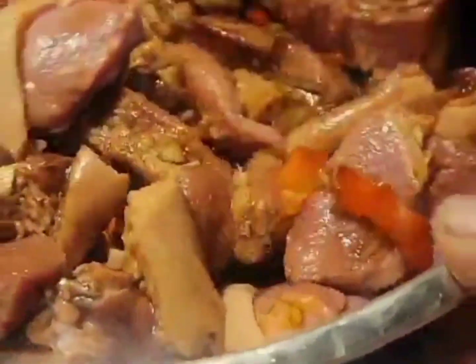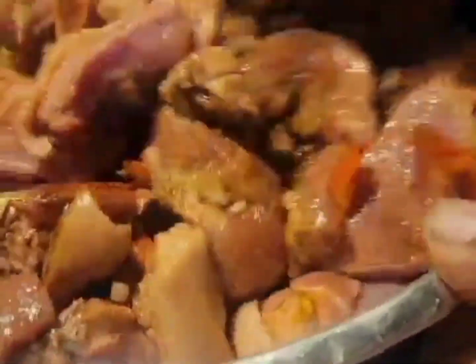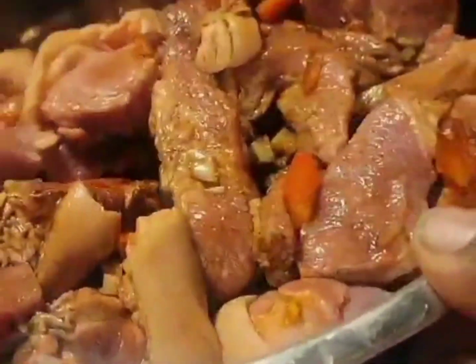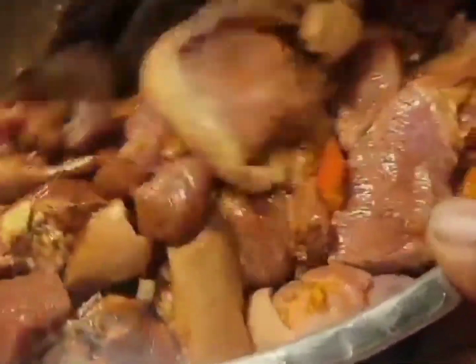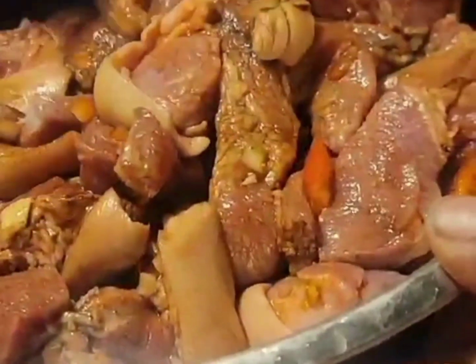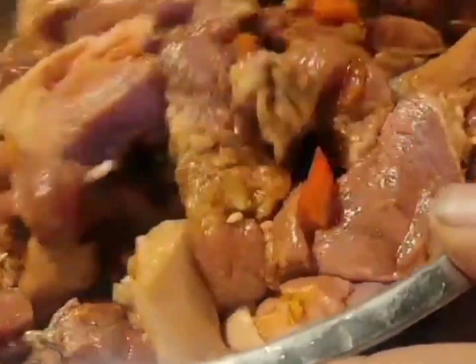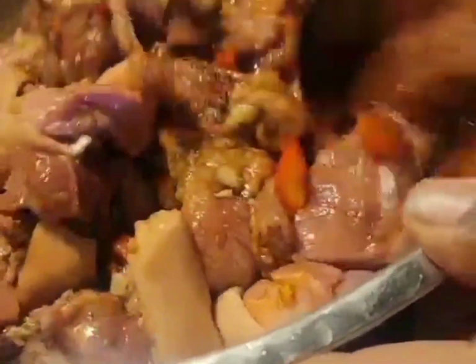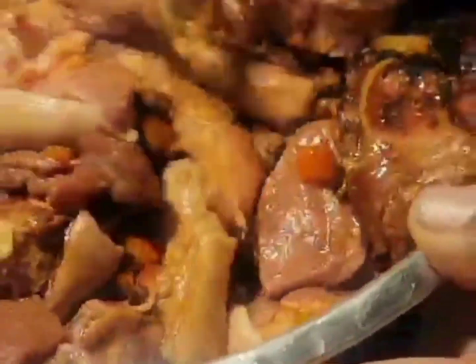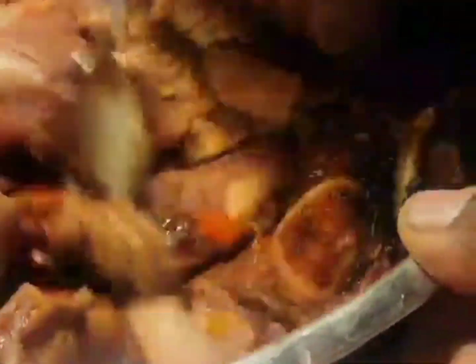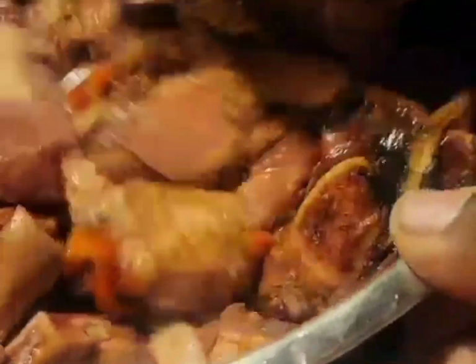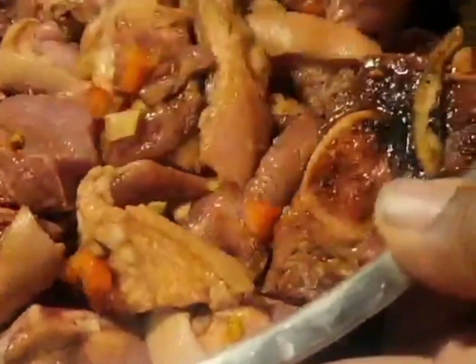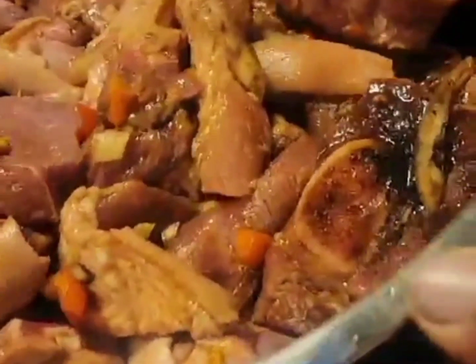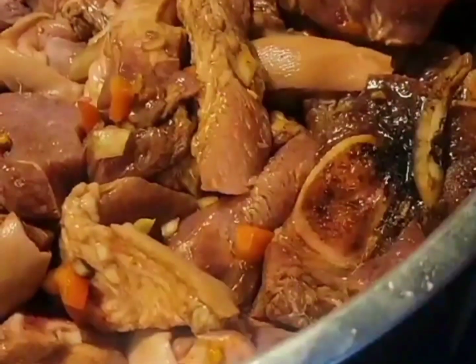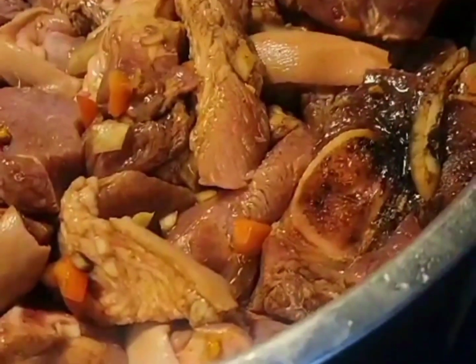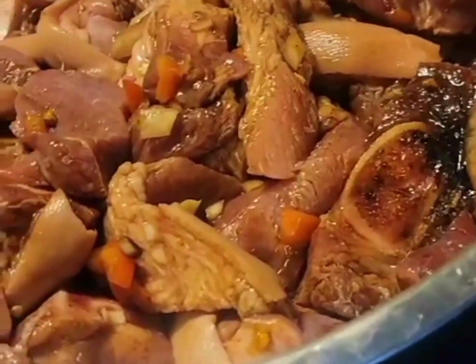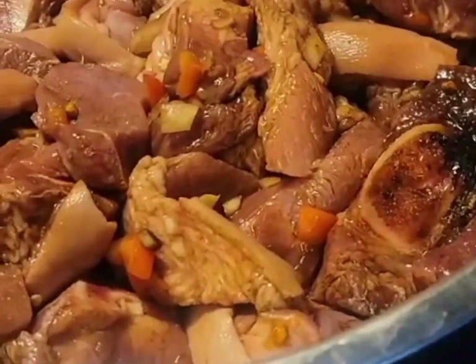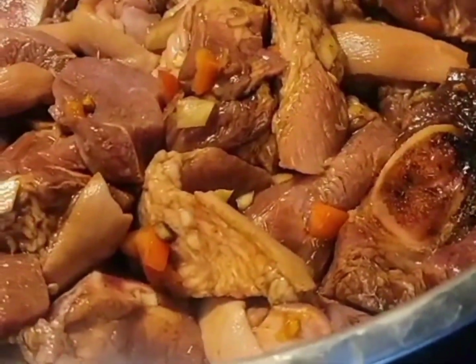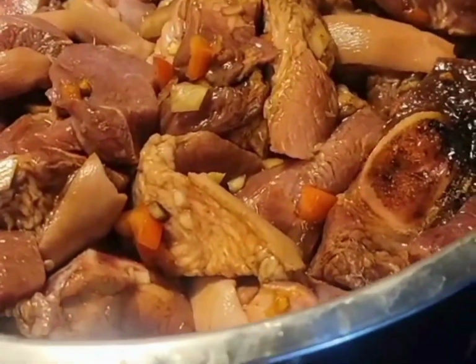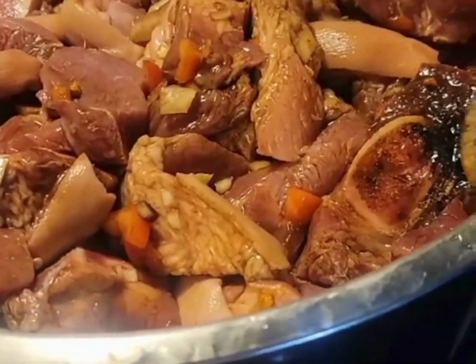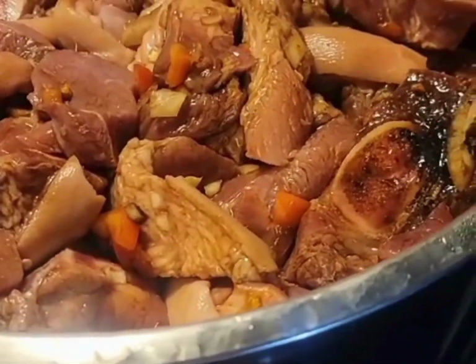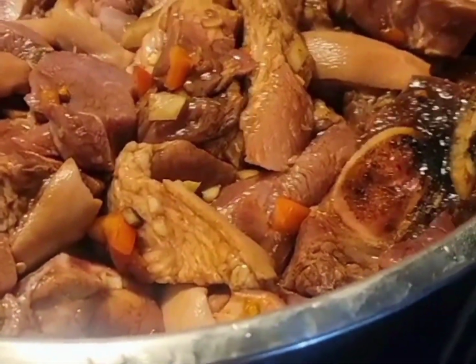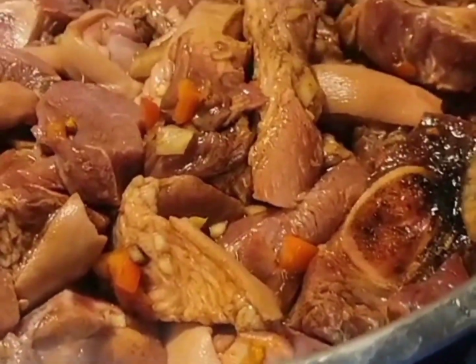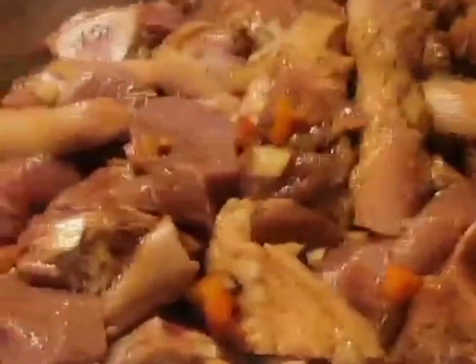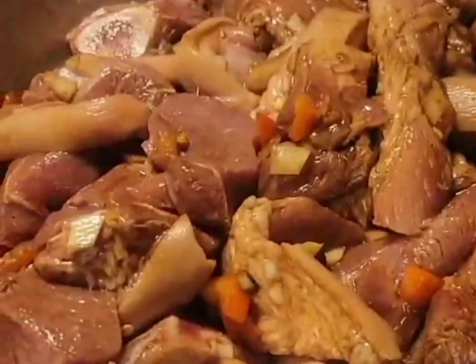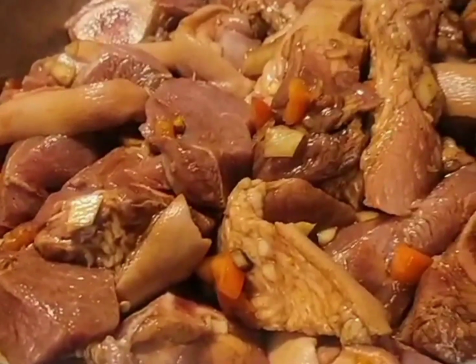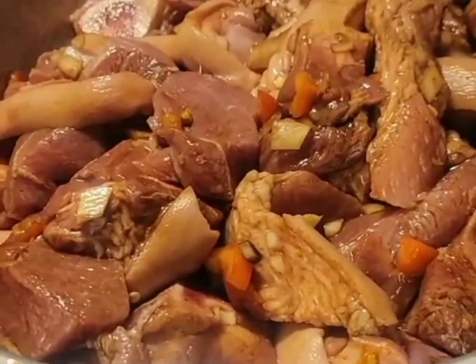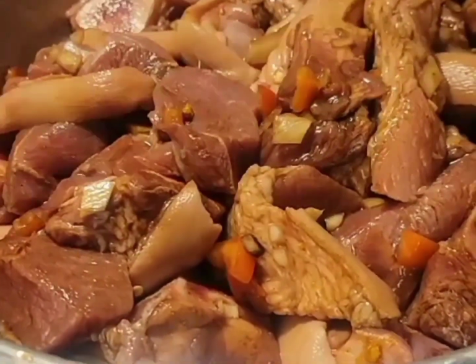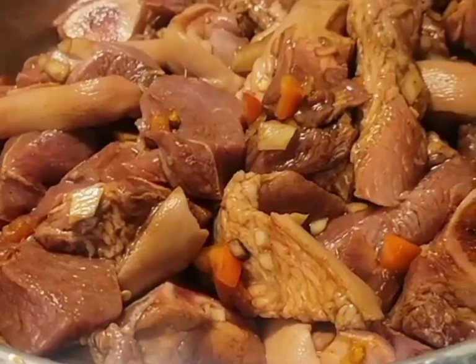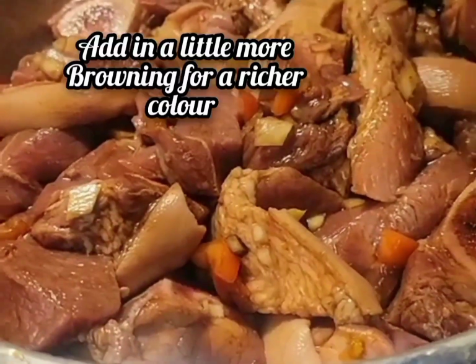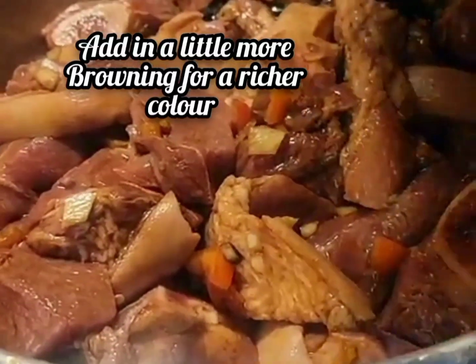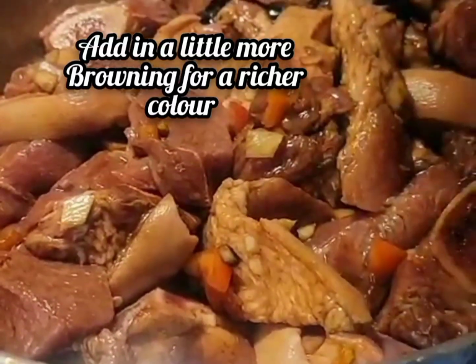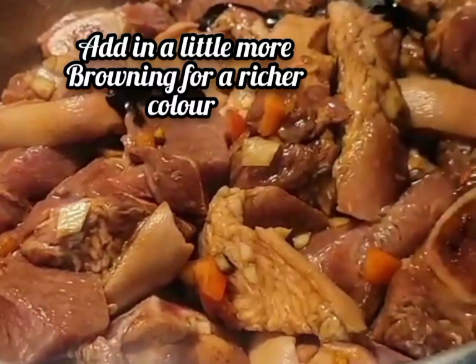Yeah, now this one — to me, I want it more brown than that. That still looks white.